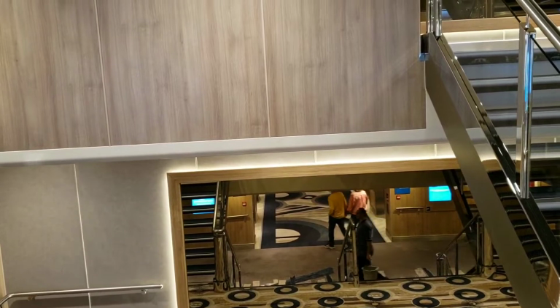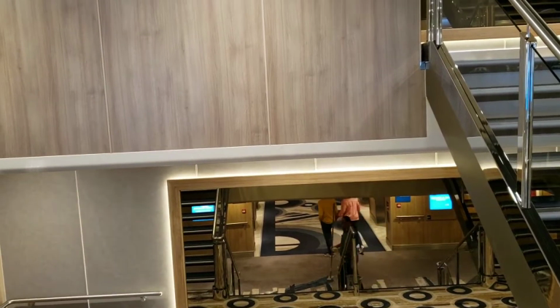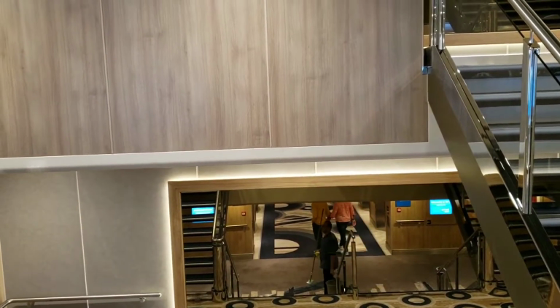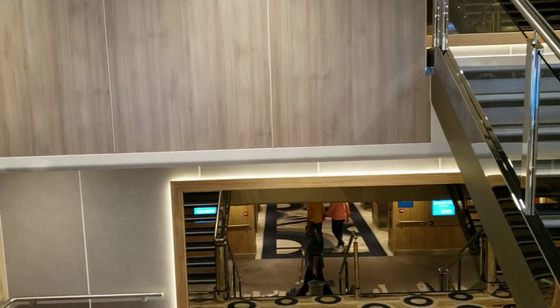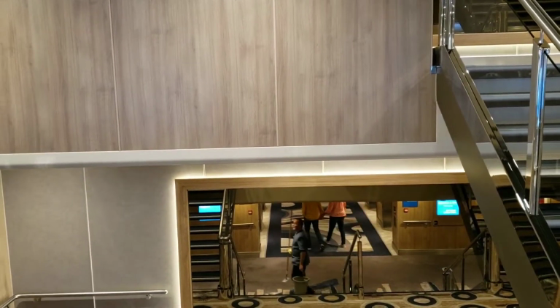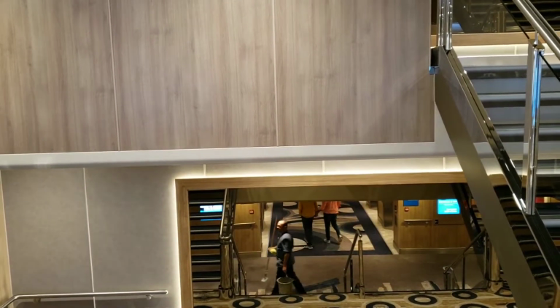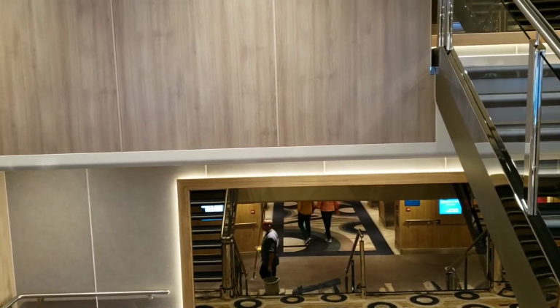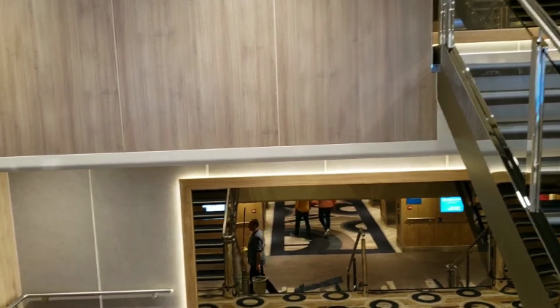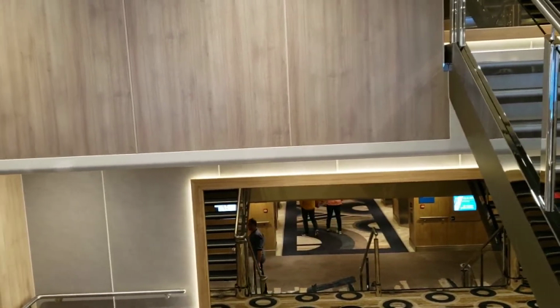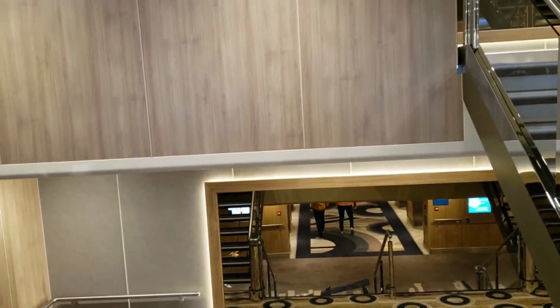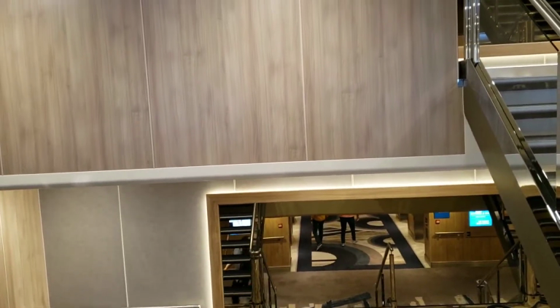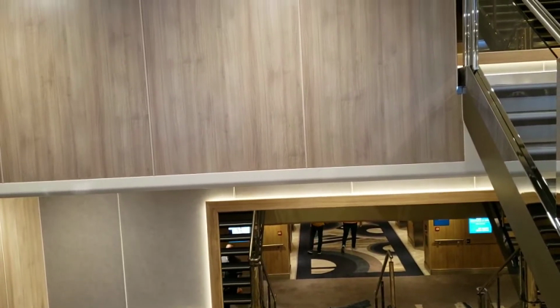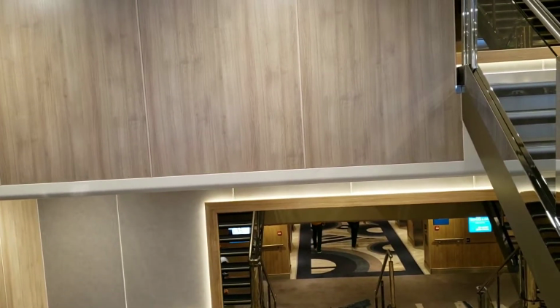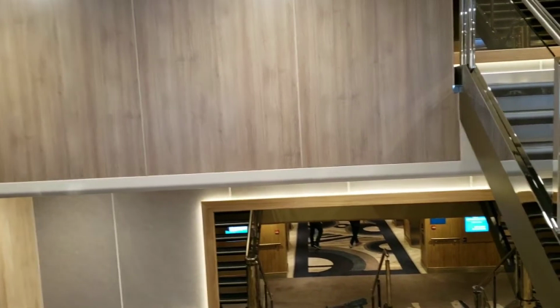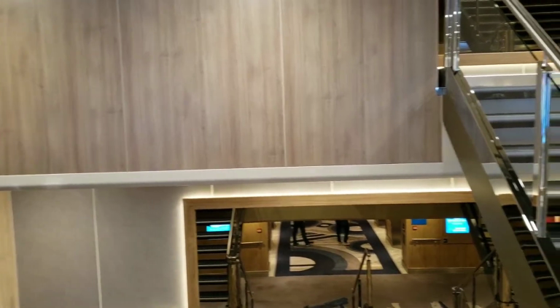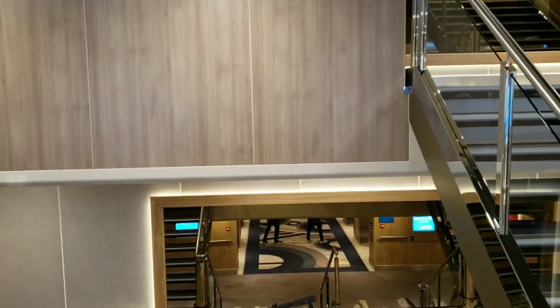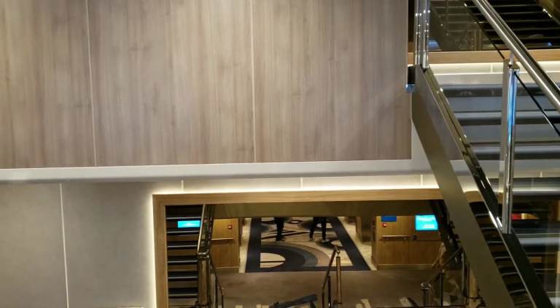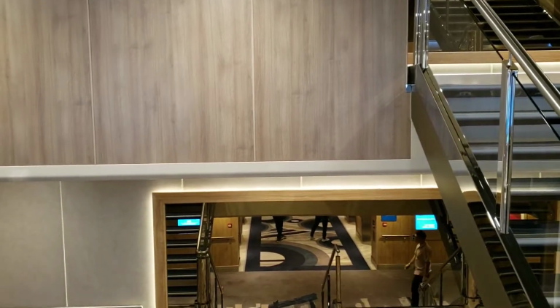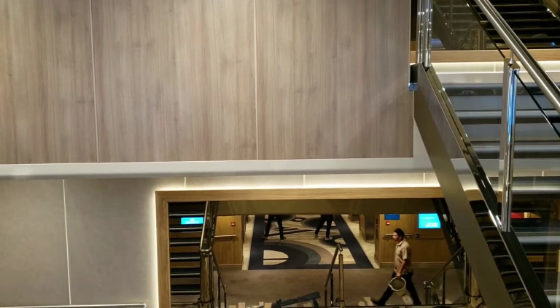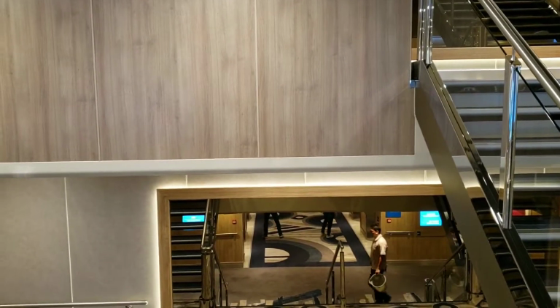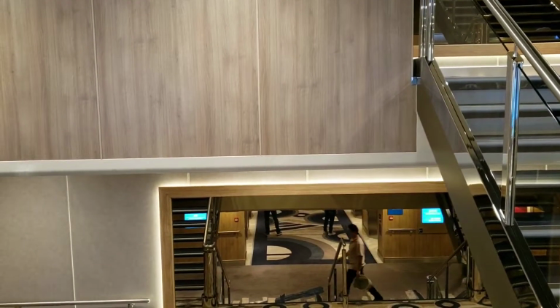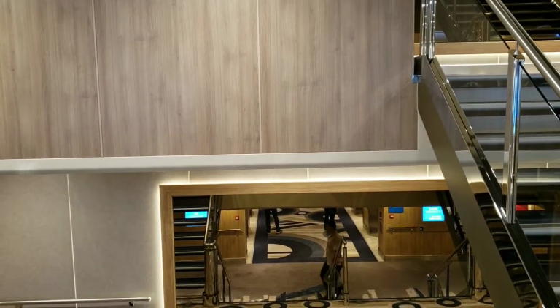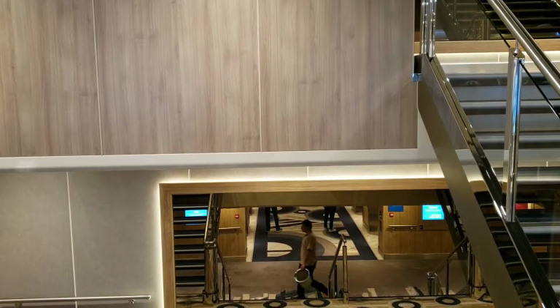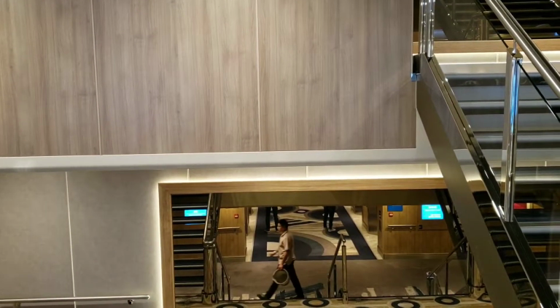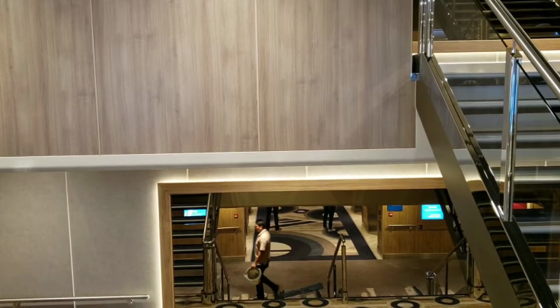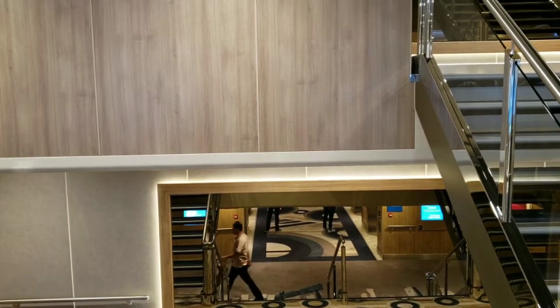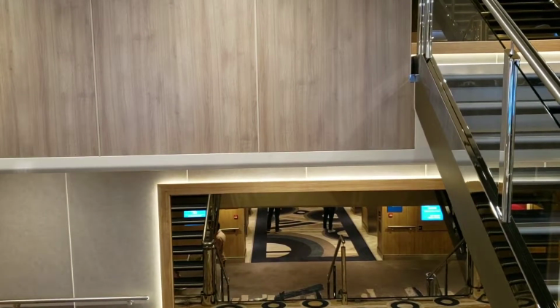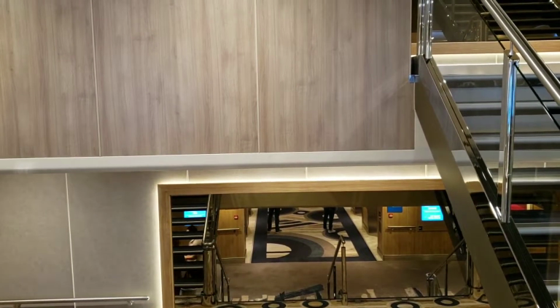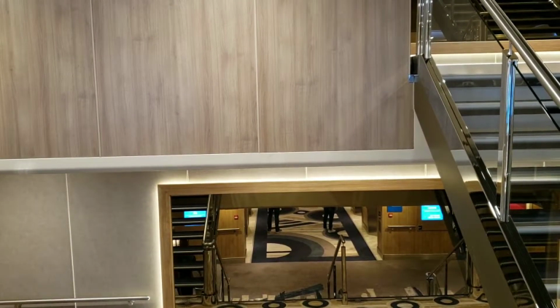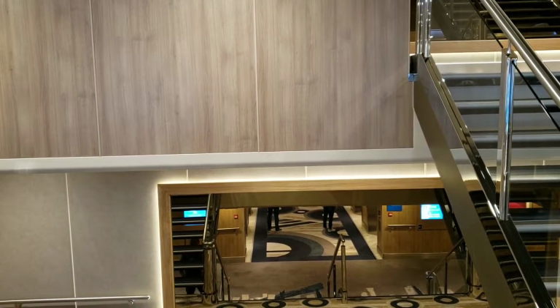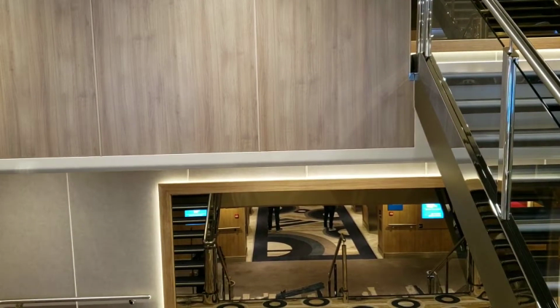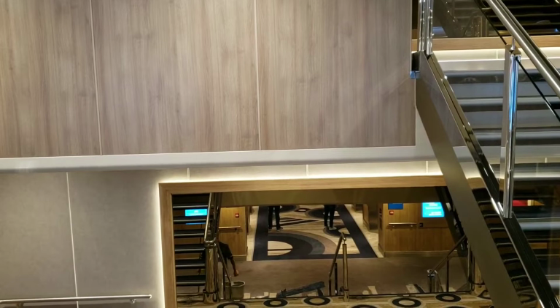That is deck 16 here aboard Norwegian Encore. Now it's time for next on the list — can you guess what that is? Deck 17.